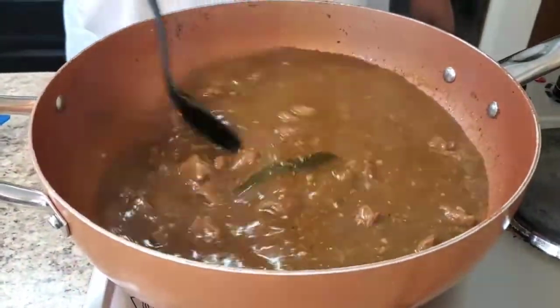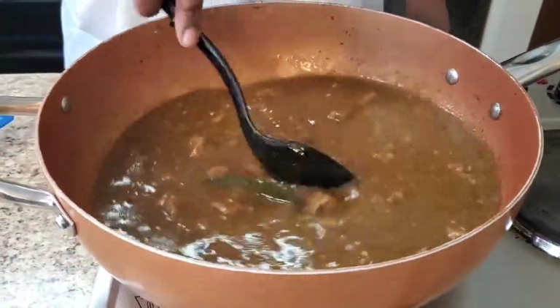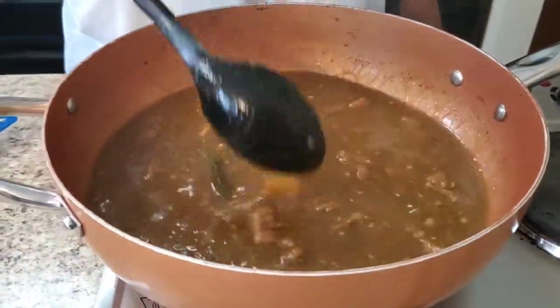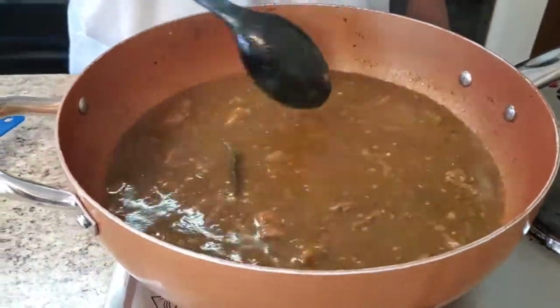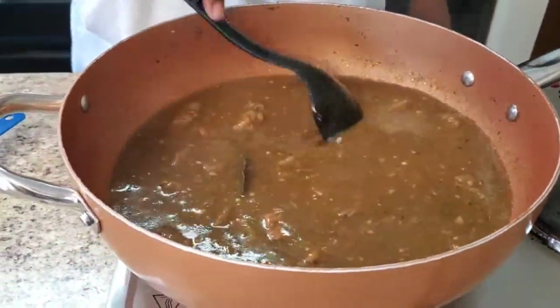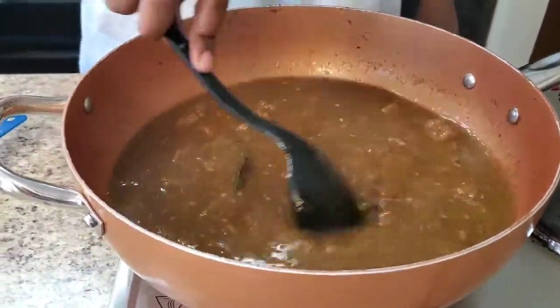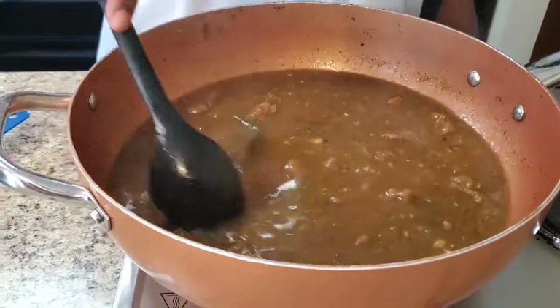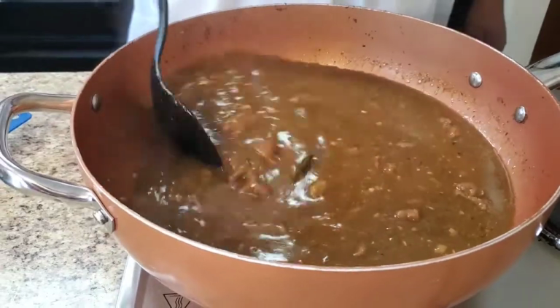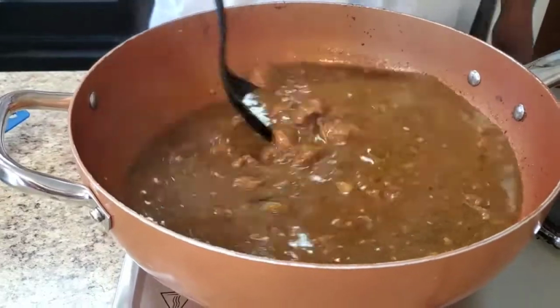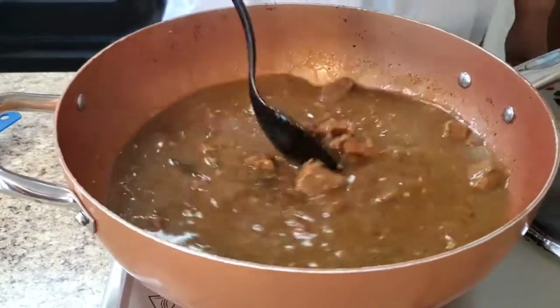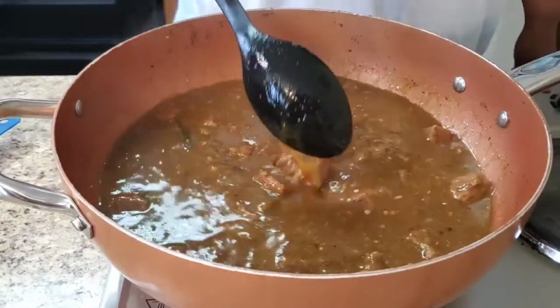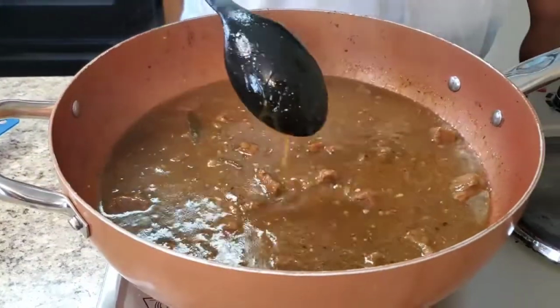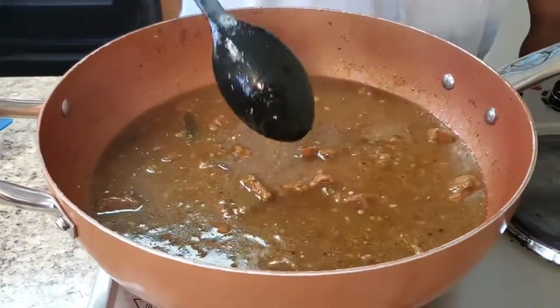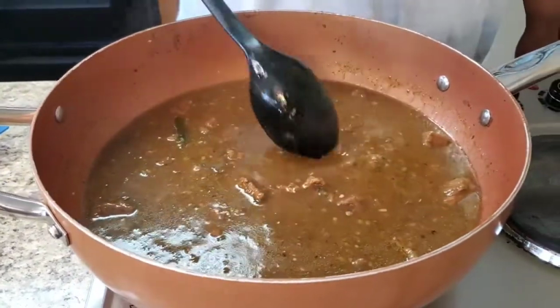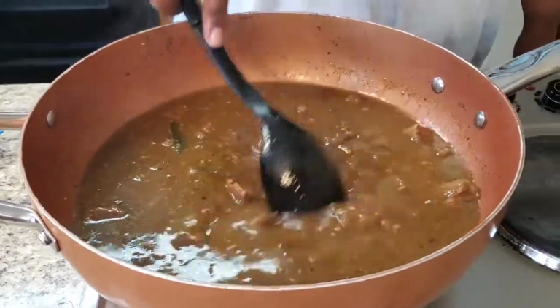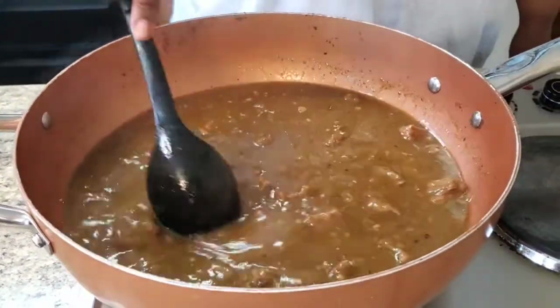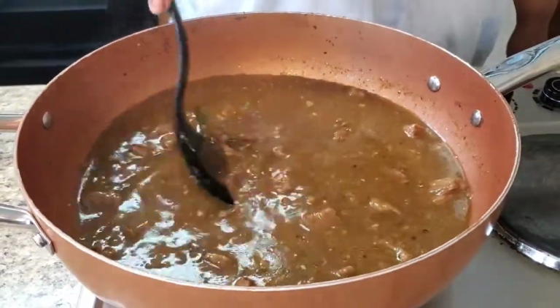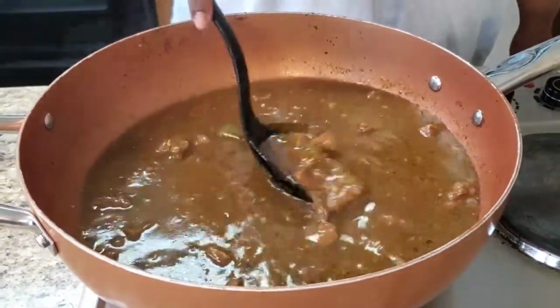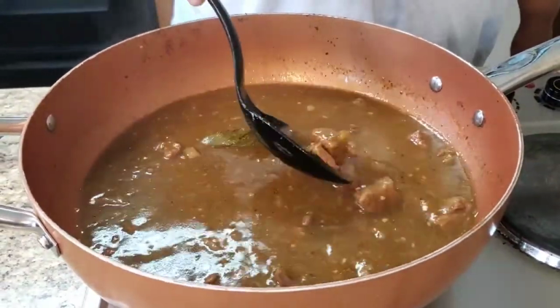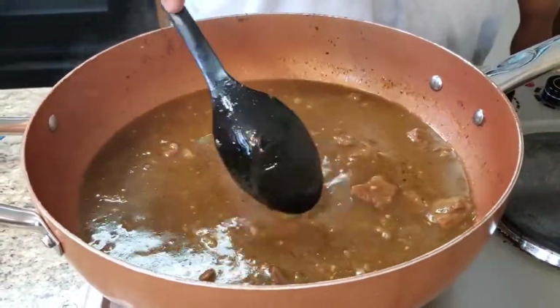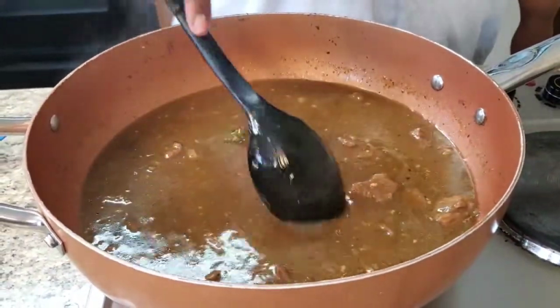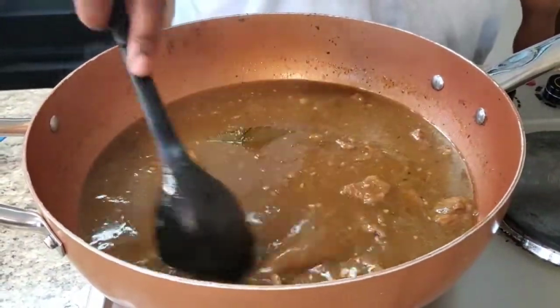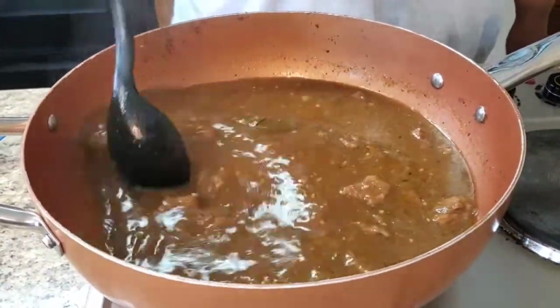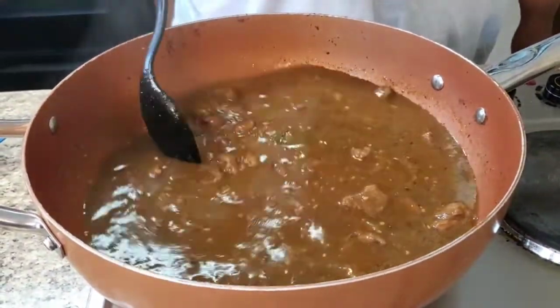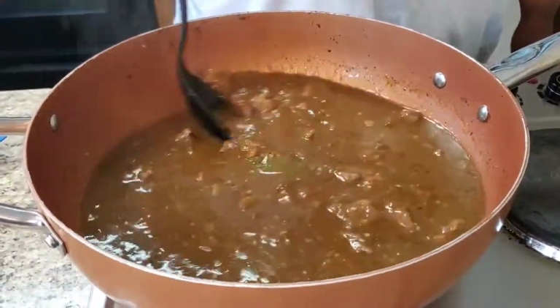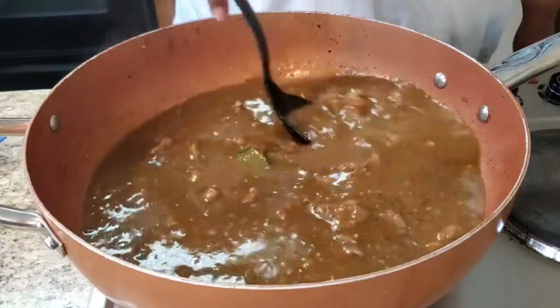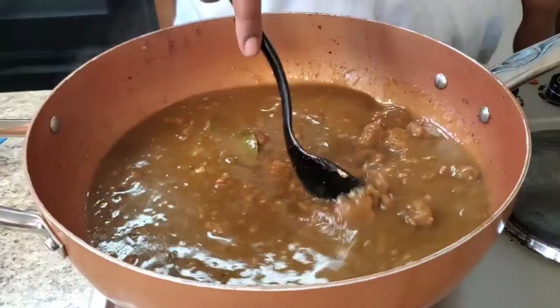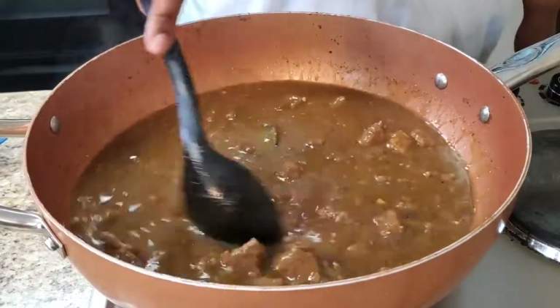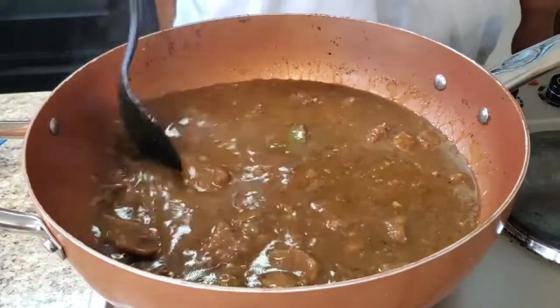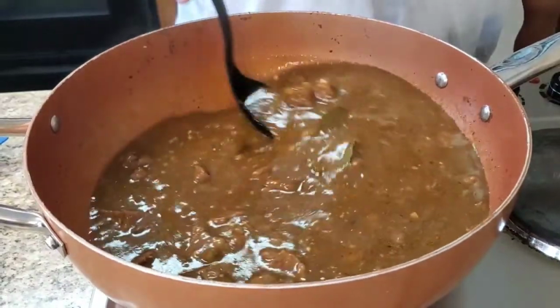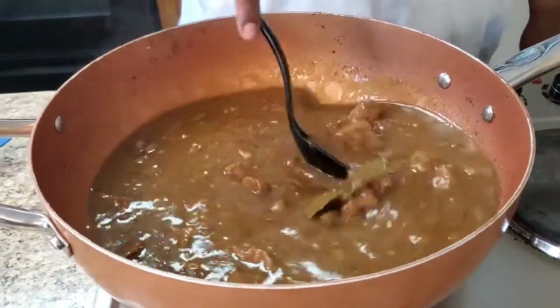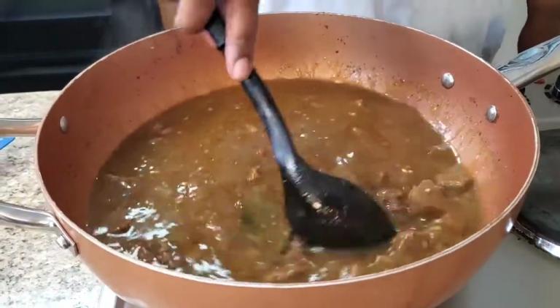Taste your broth and taste your meat to see if it's to your liking. If not, season it — just don't make it too salty. Look how it looks in that pot! I'm gonna let it keep cooking so it can thicken up, and I'll be back to show you how she looks when she's thickened up and then we'll plate it.